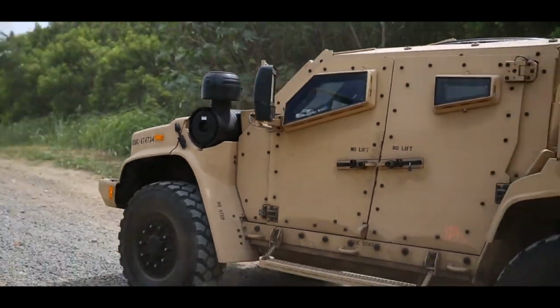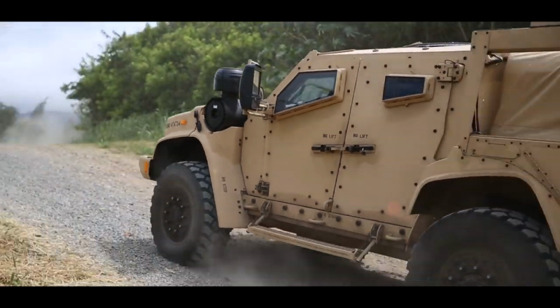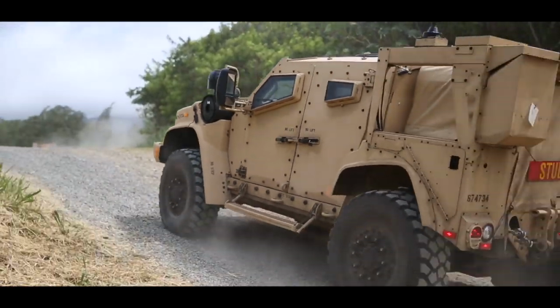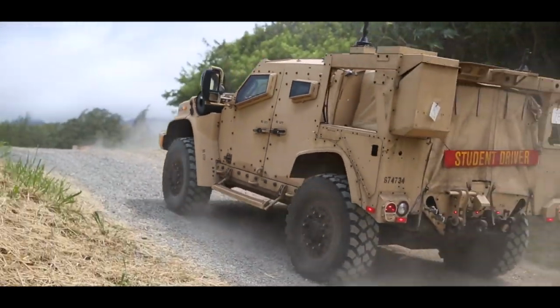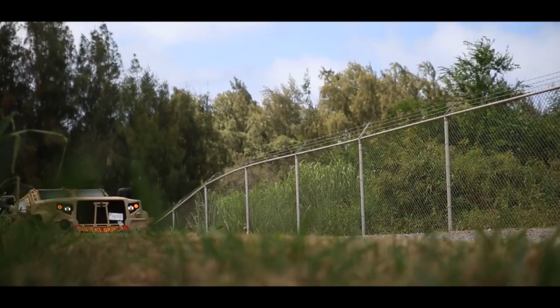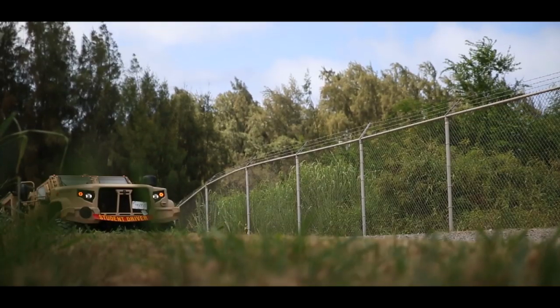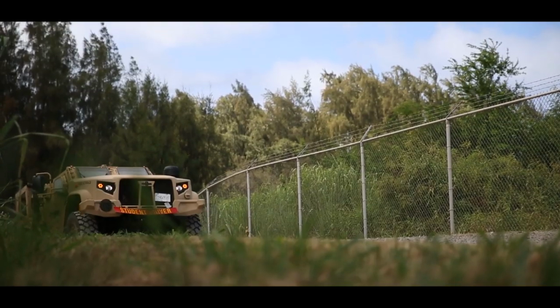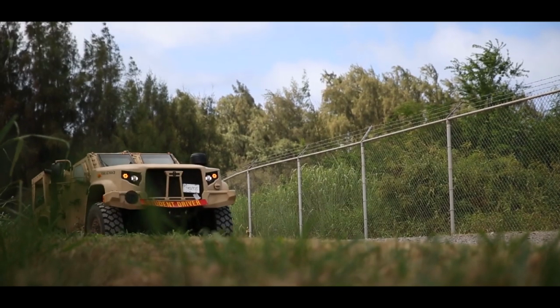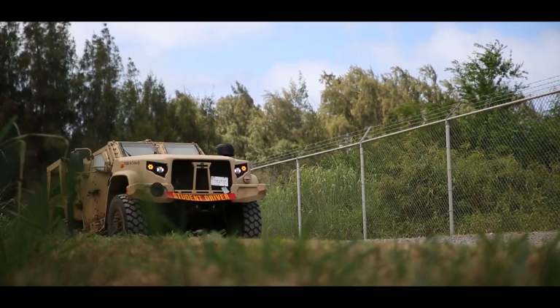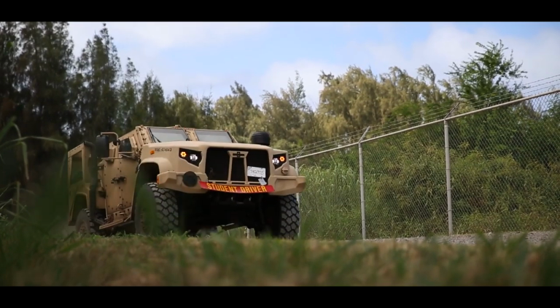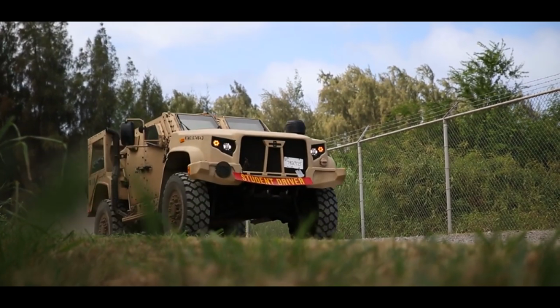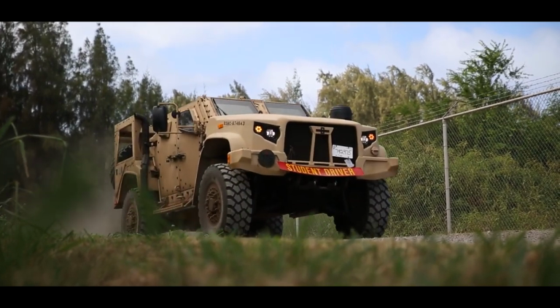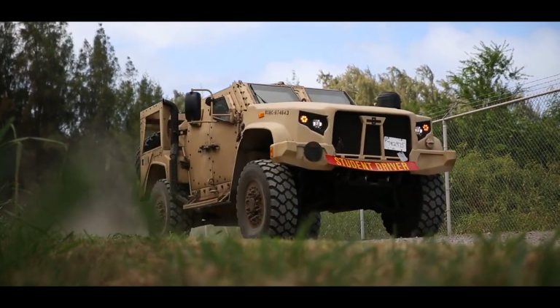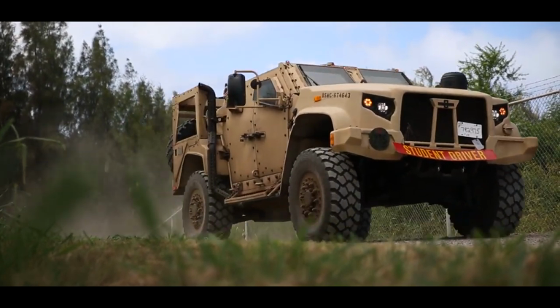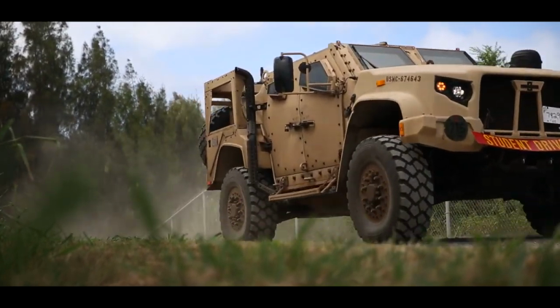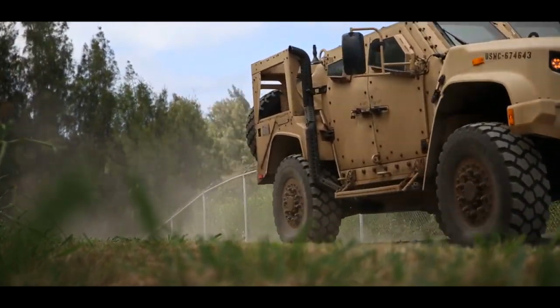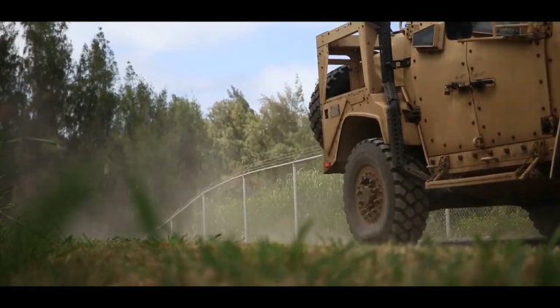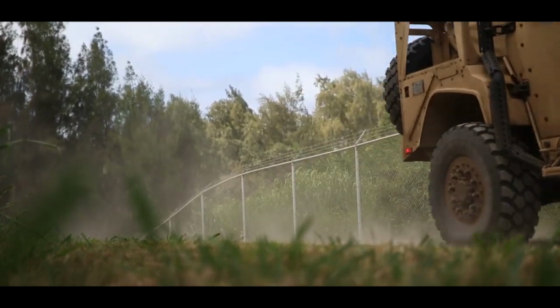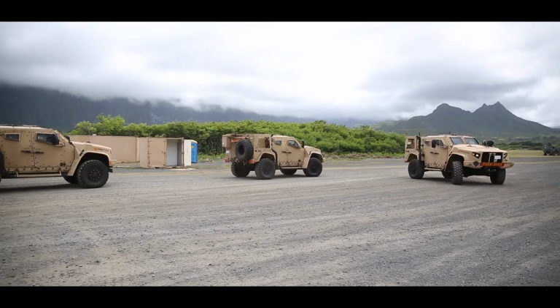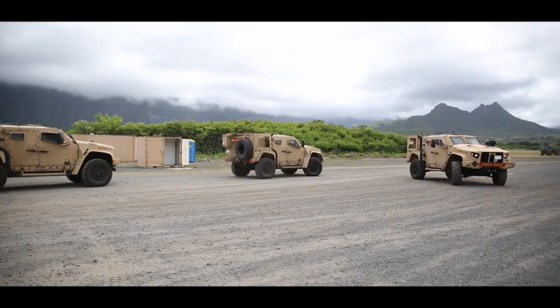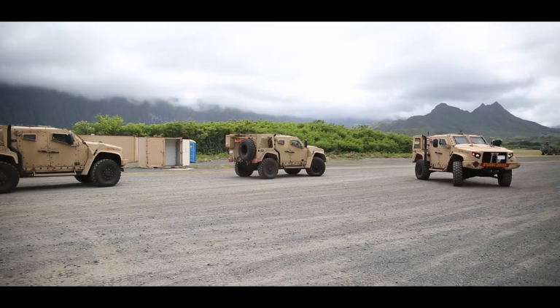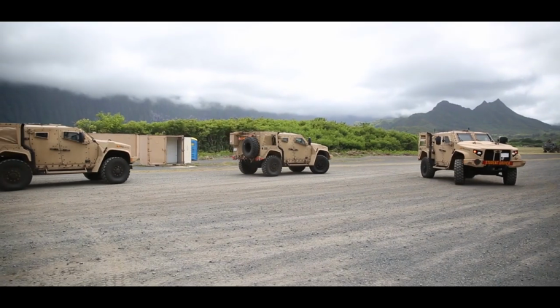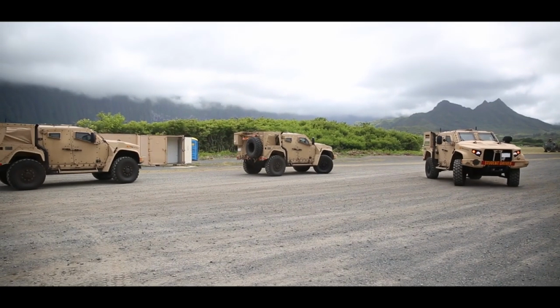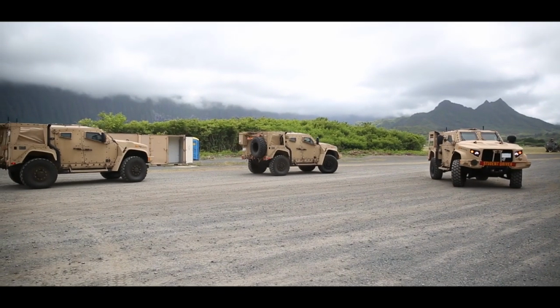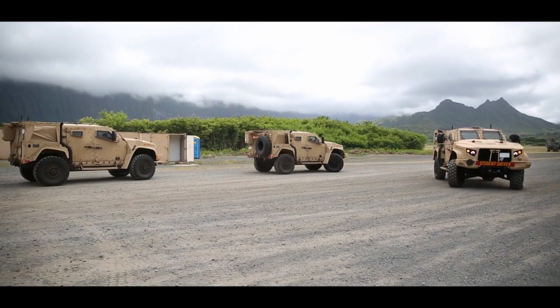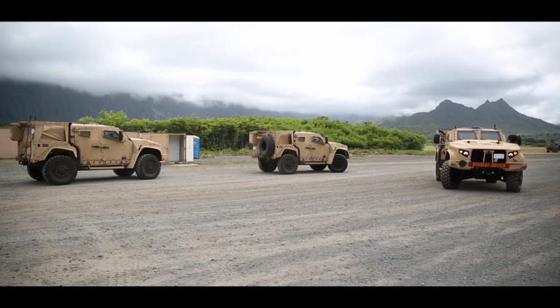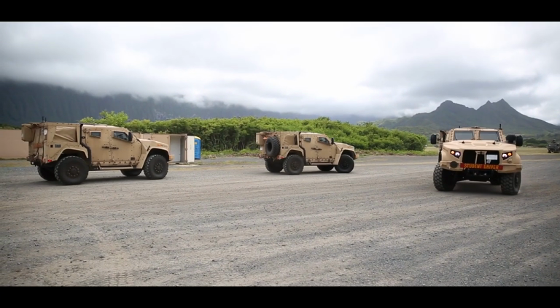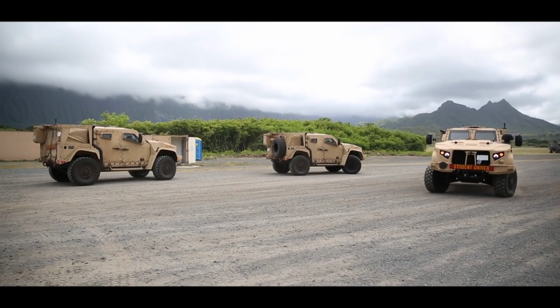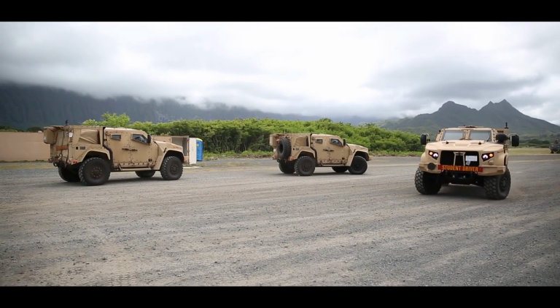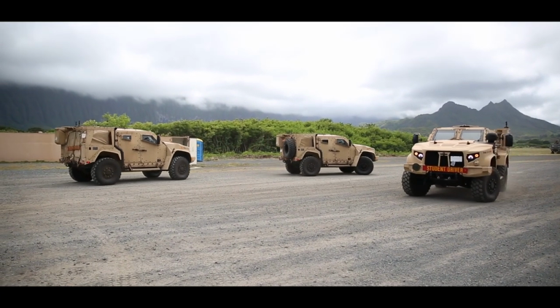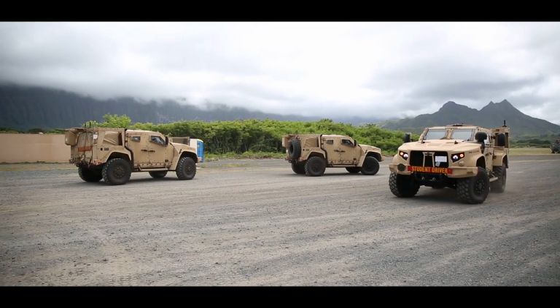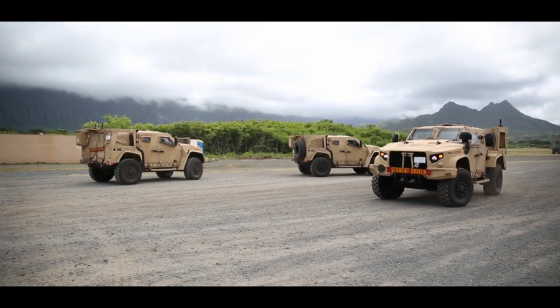The main focus of today's training was off-road operations. It makes the Marines more familiar with the vehicles so that way they can be more confident knowing that these vehicles can operate in several types of terrain.